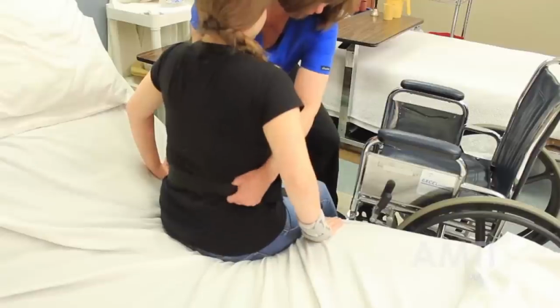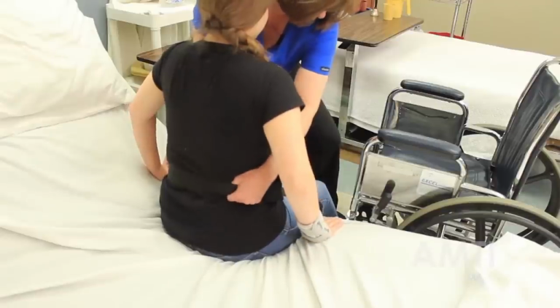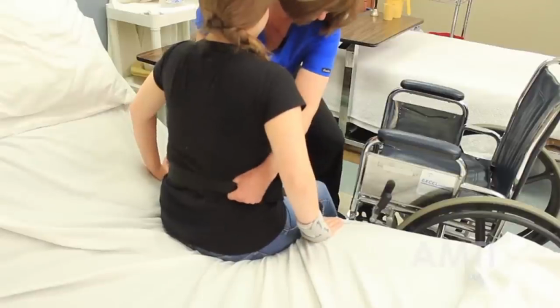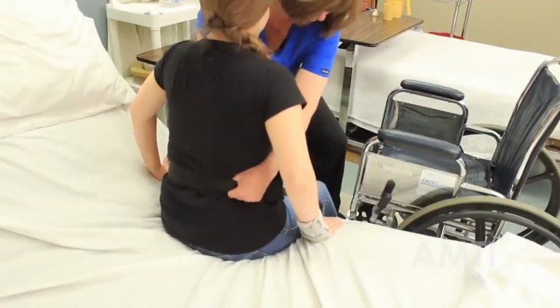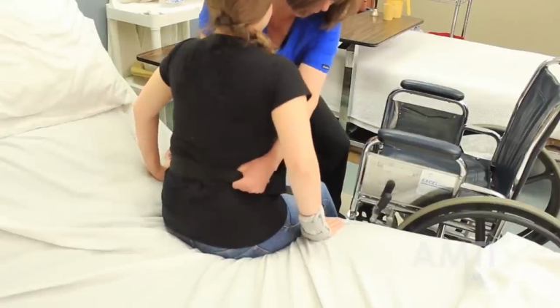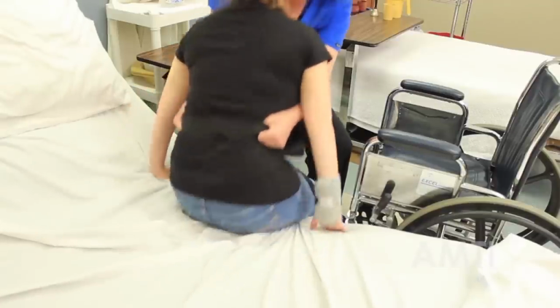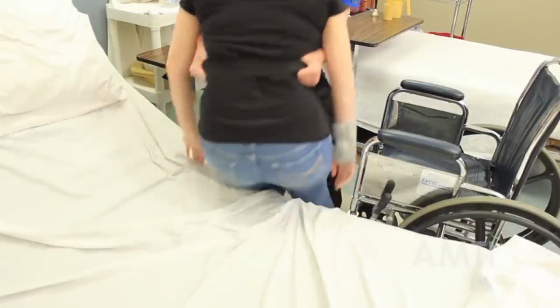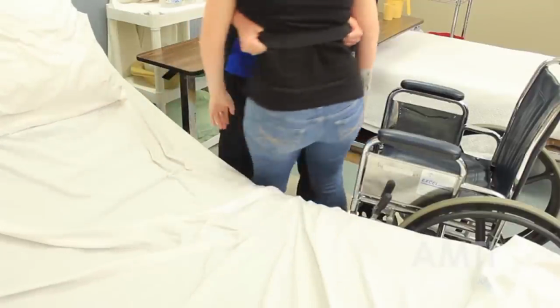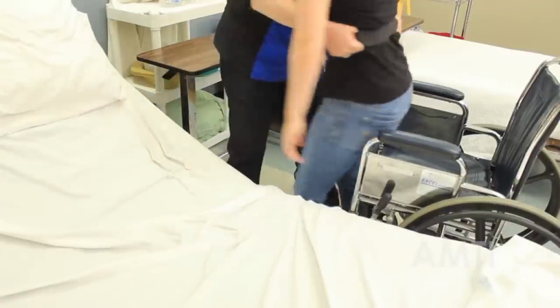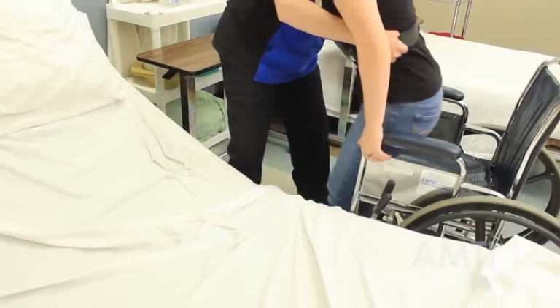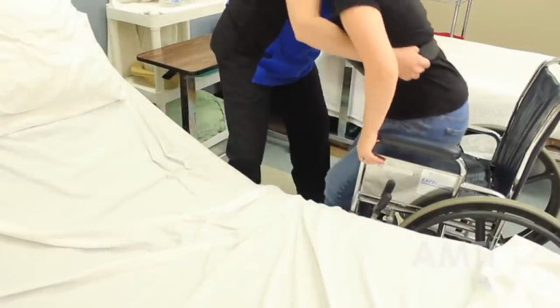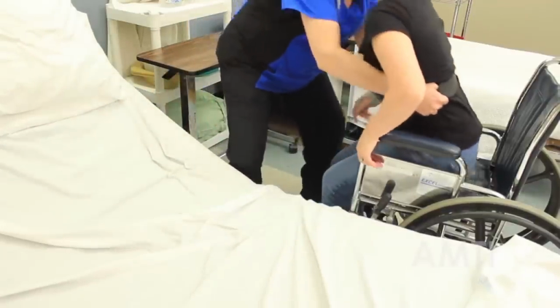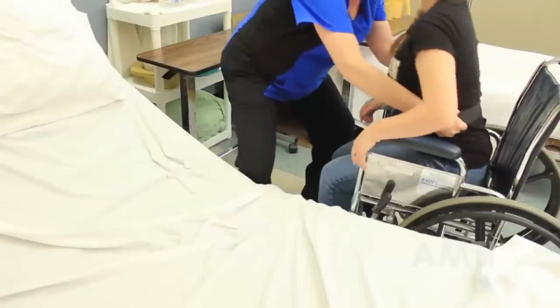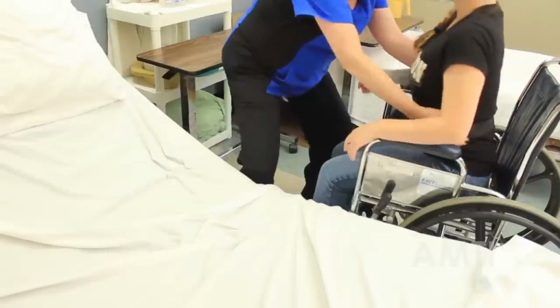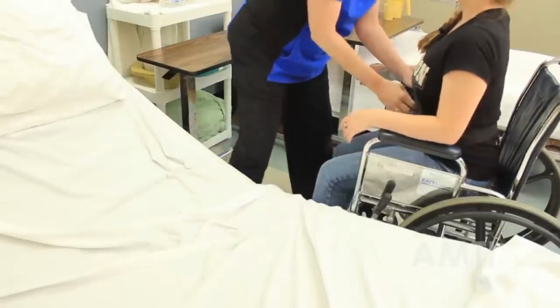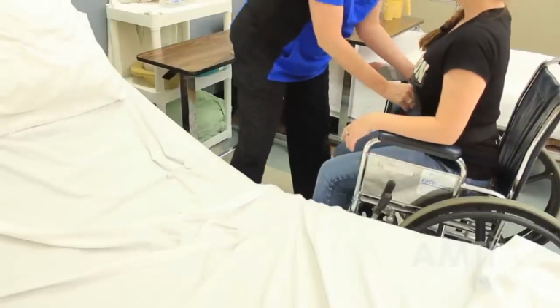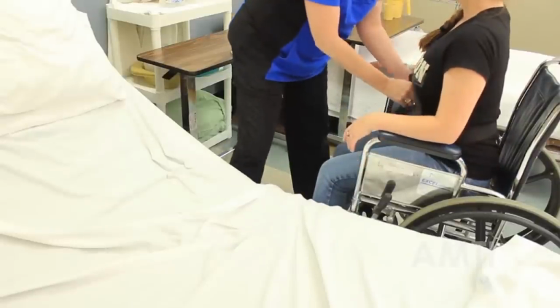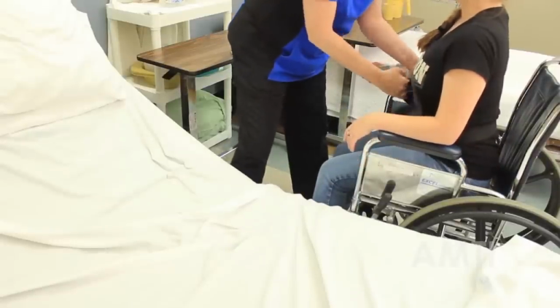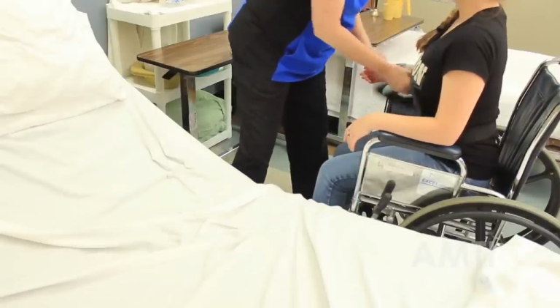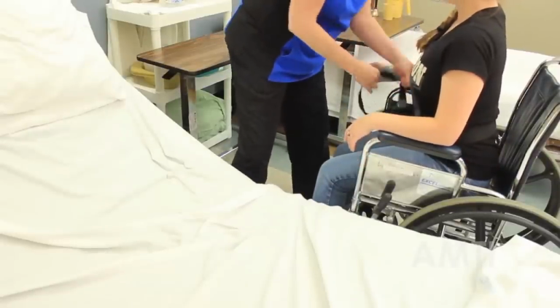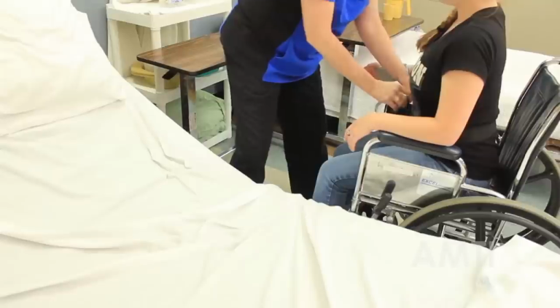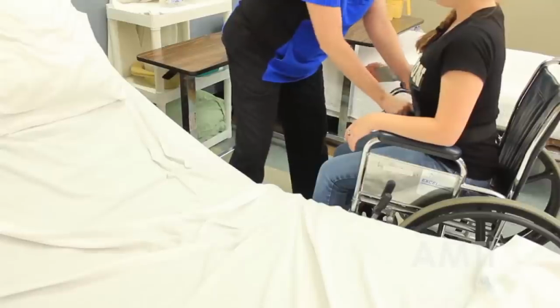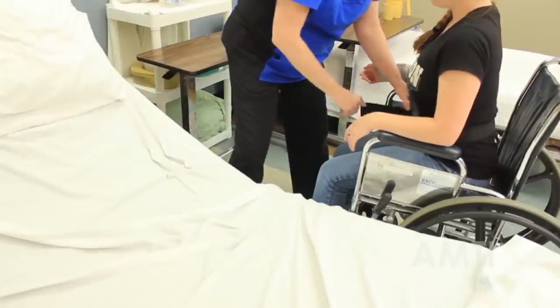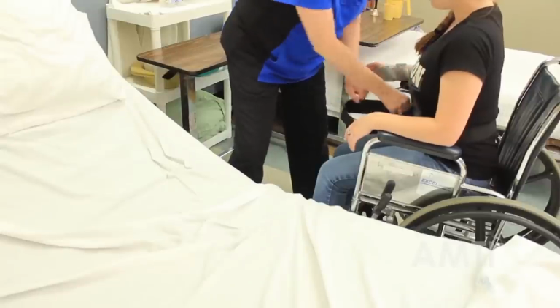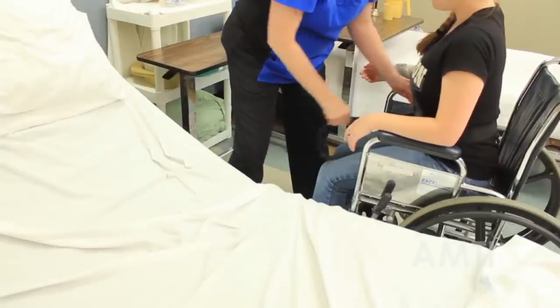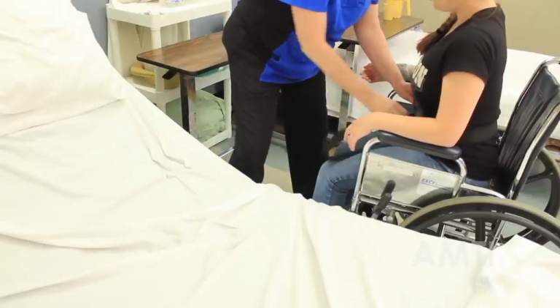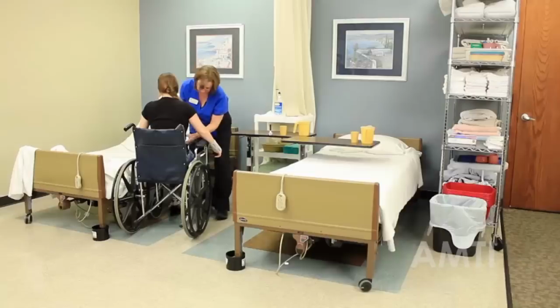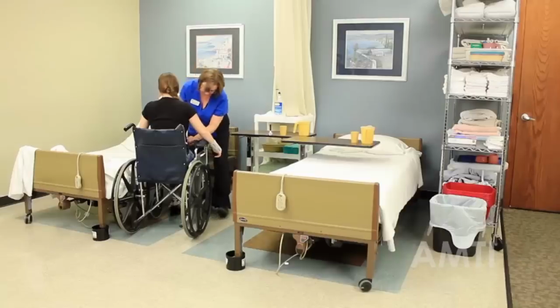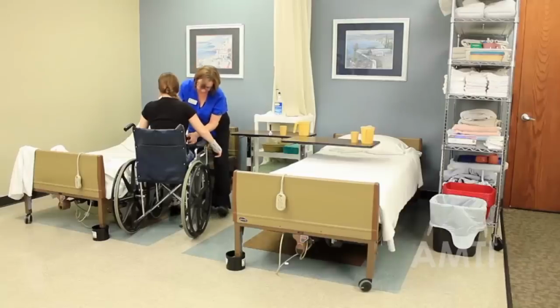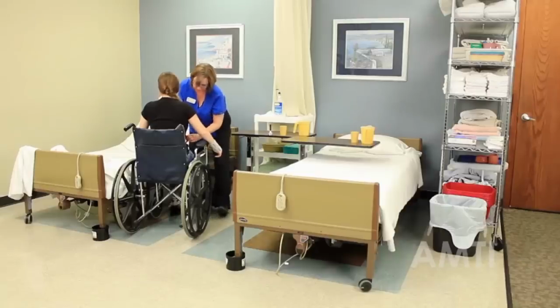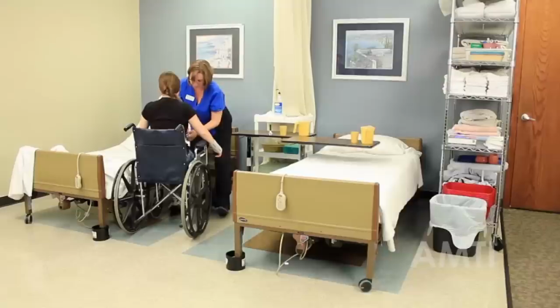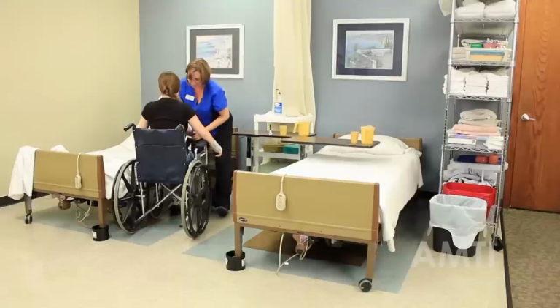One, two, three. Go ahead and sit. Alright, I'm going to take the gait belt off.